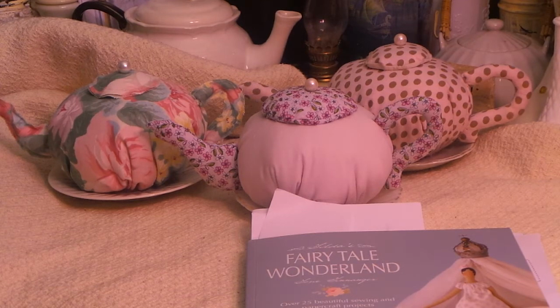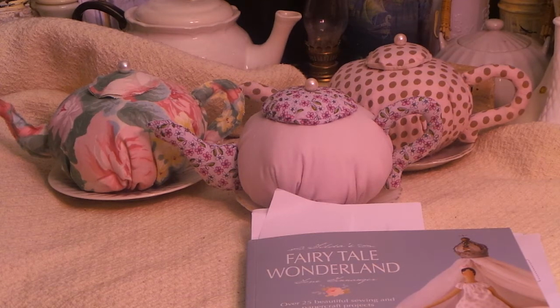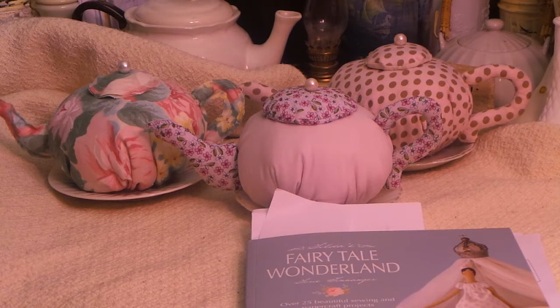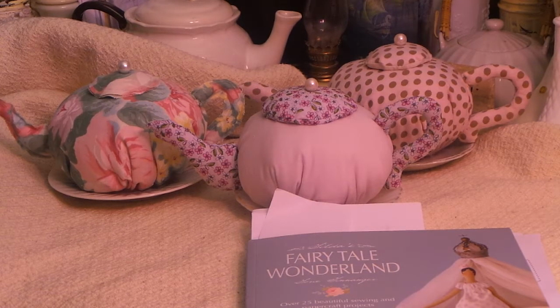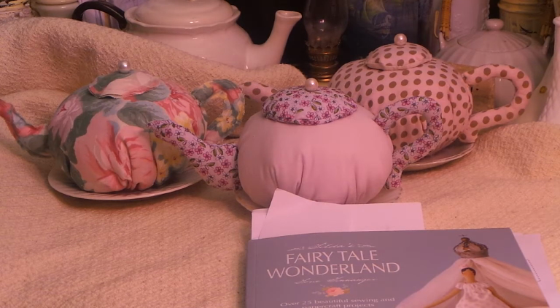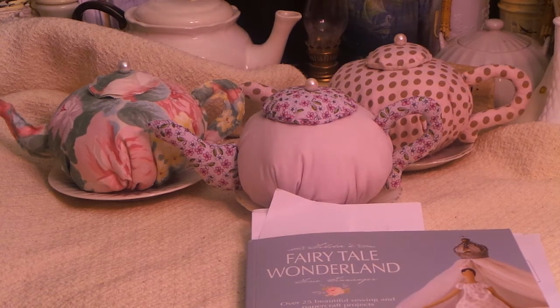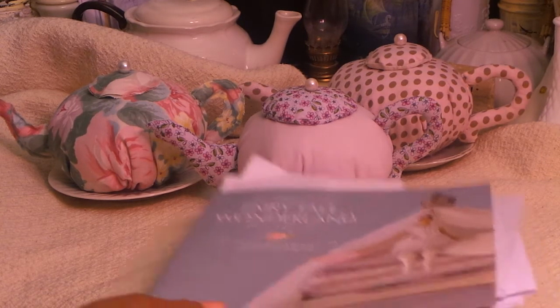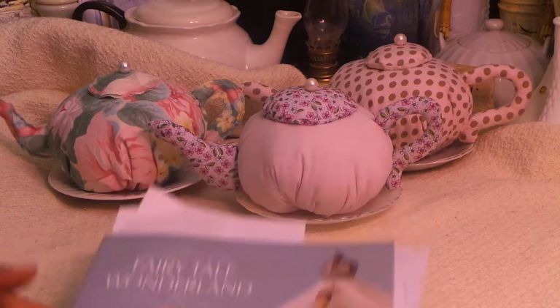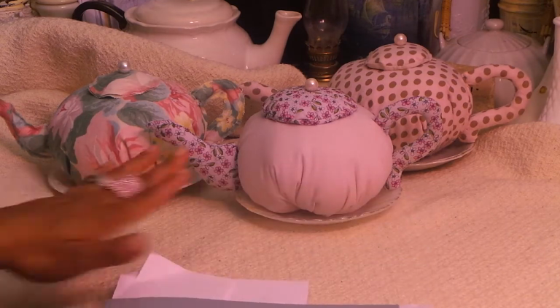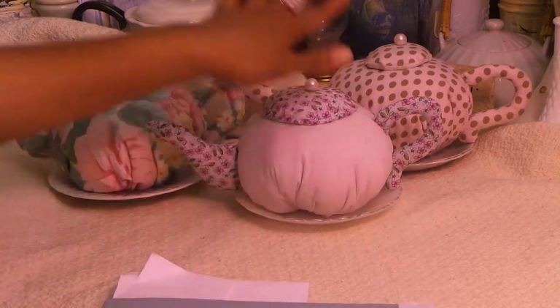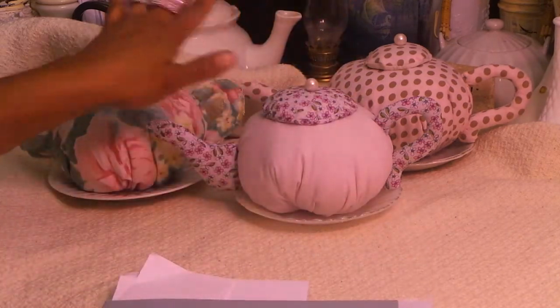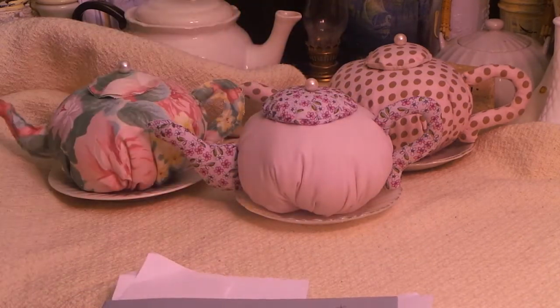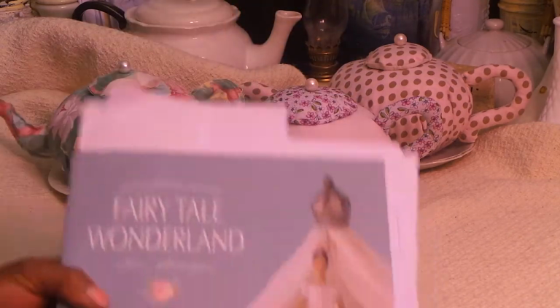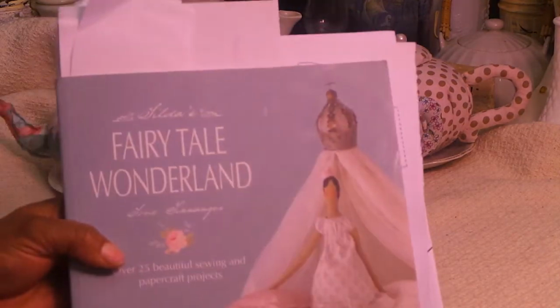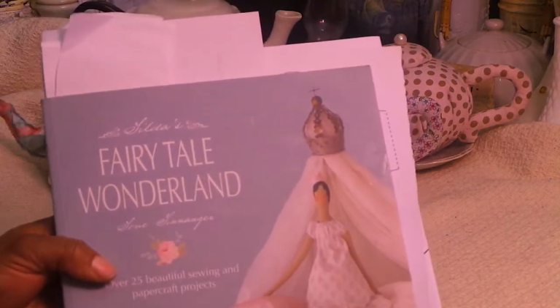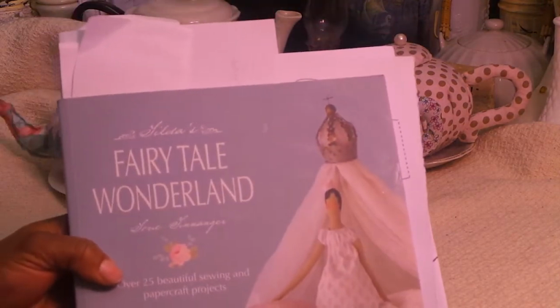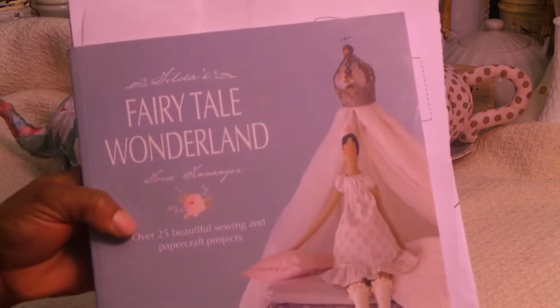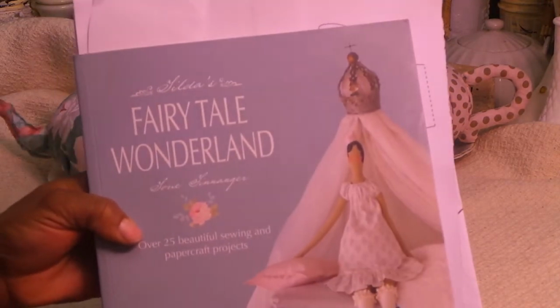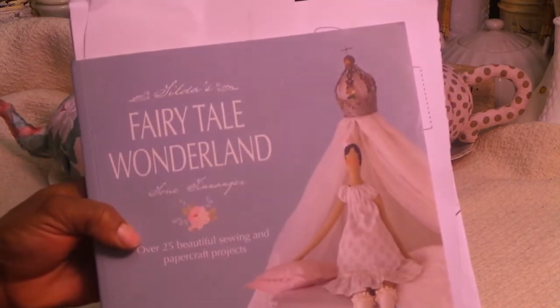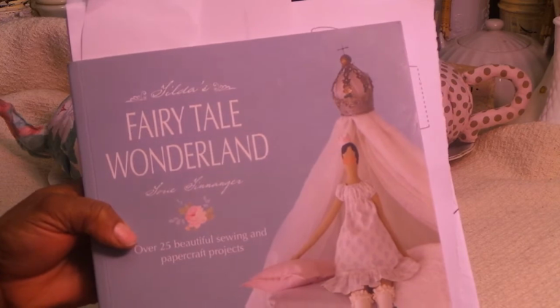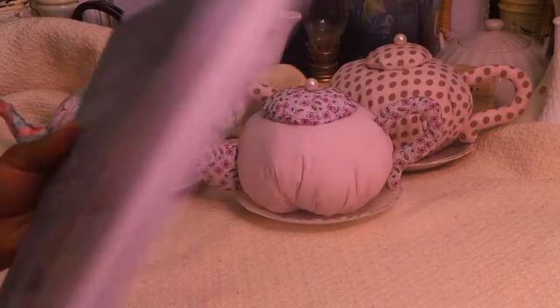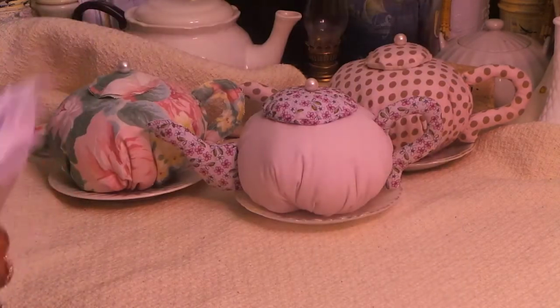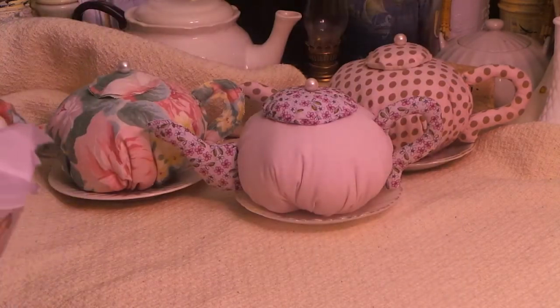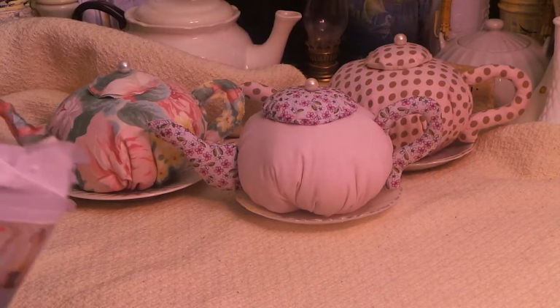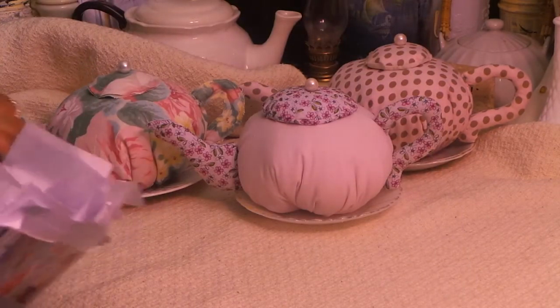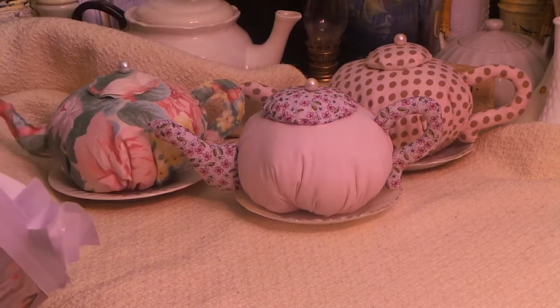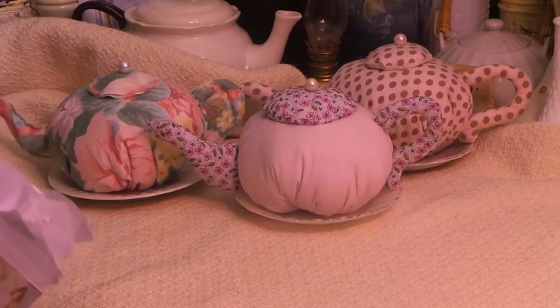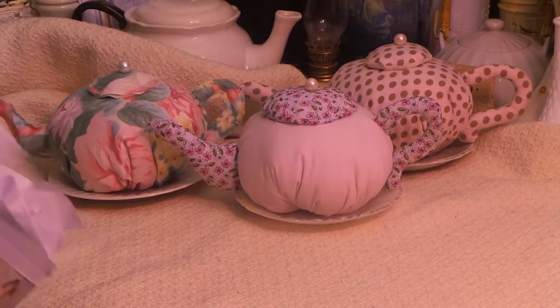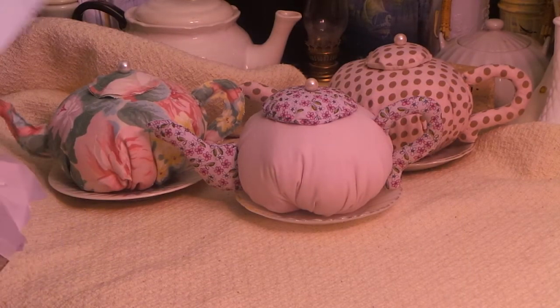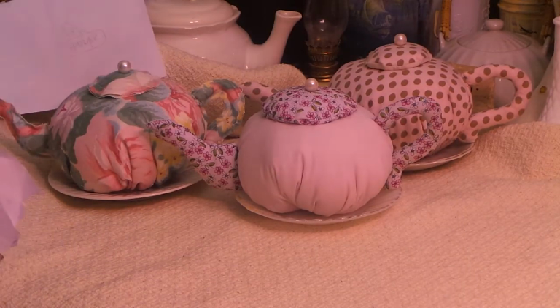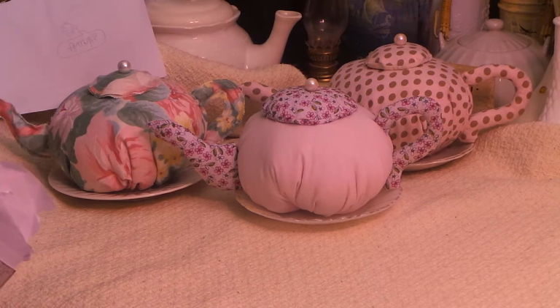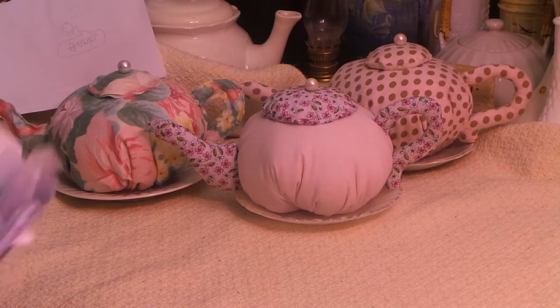I'm going to do a project share. I did some teapots, as you guys can see, out of the Fairytale Wonderland book. Let me open it up and show you the page and show you what I used so you guys can see.